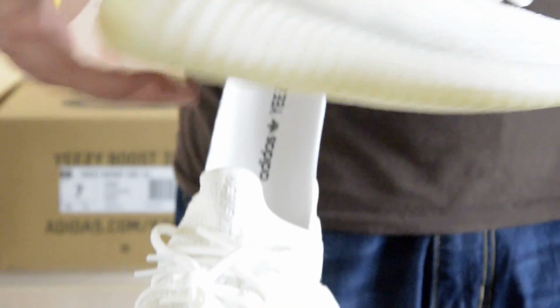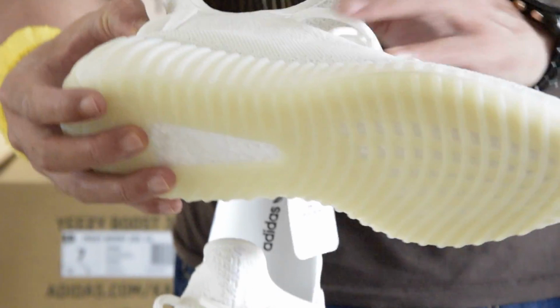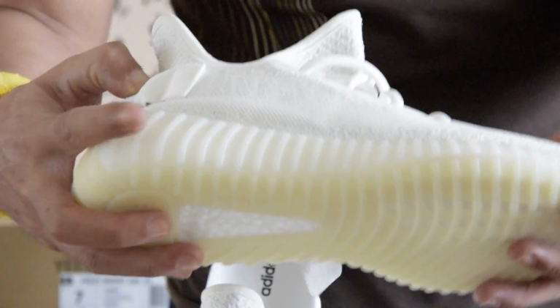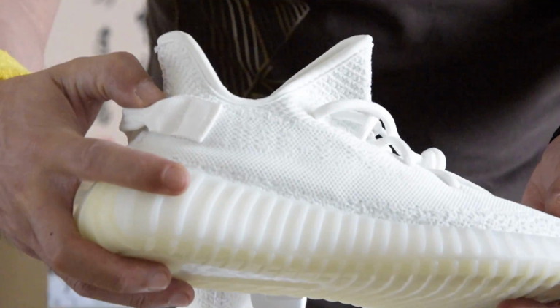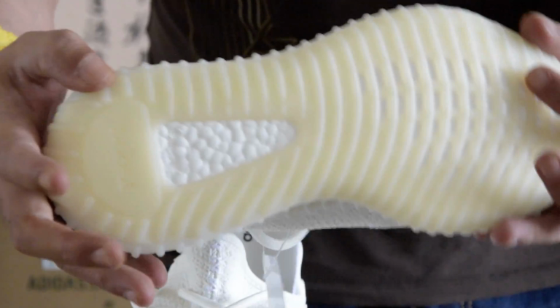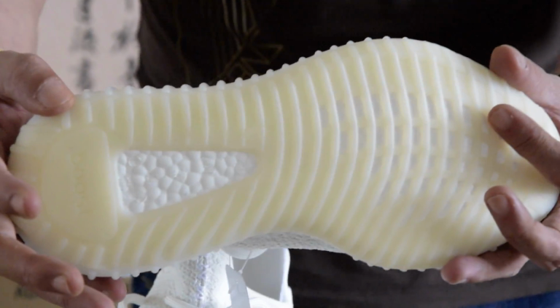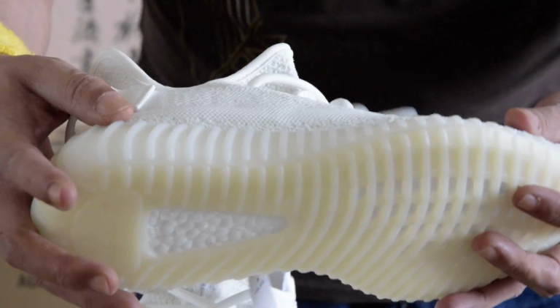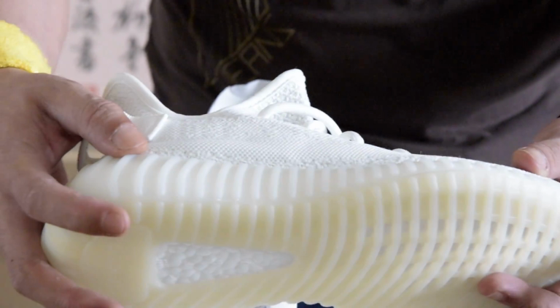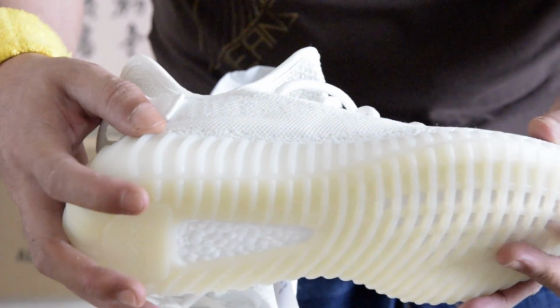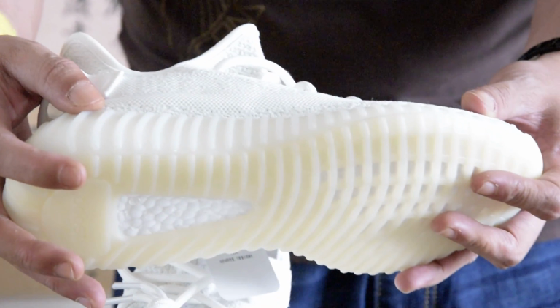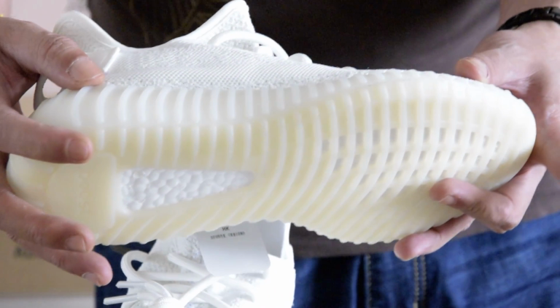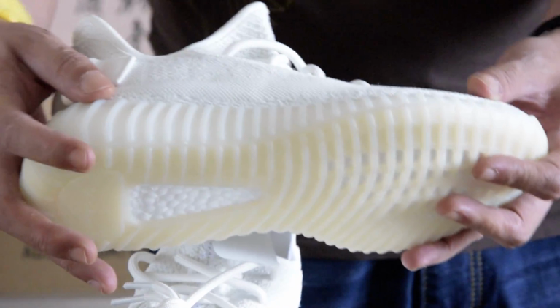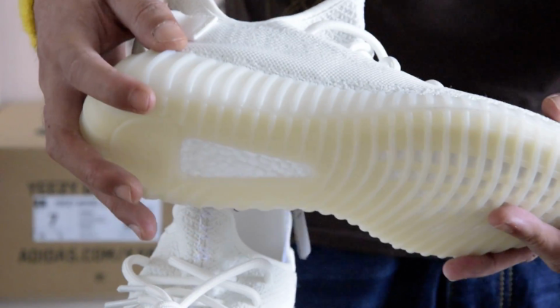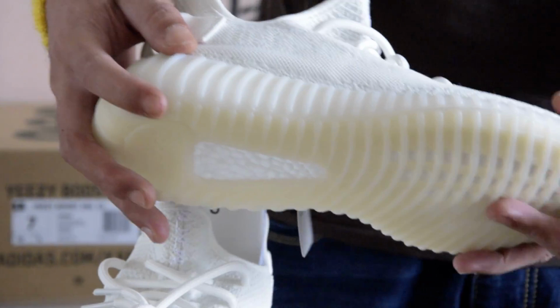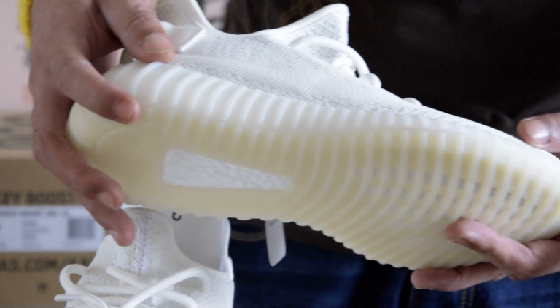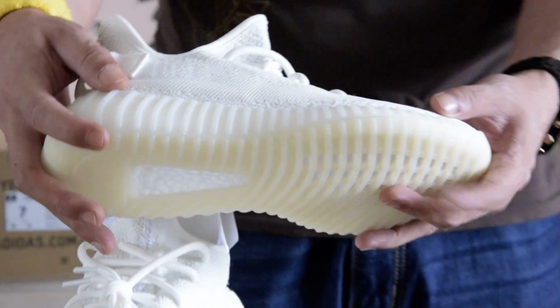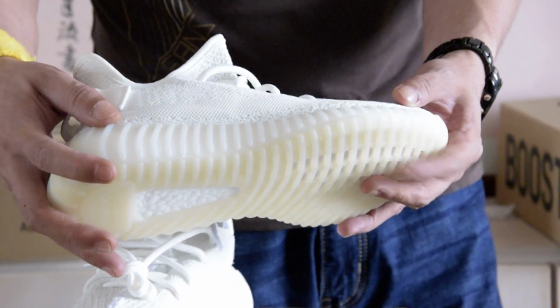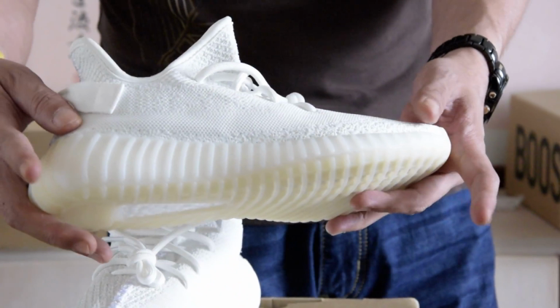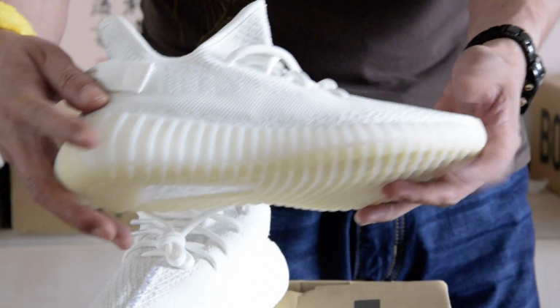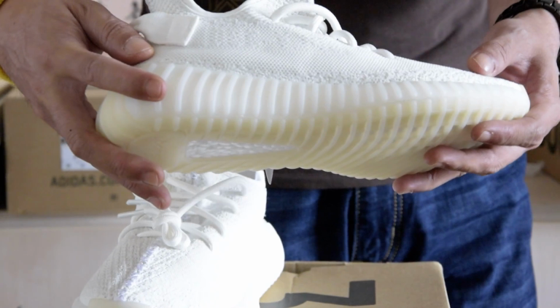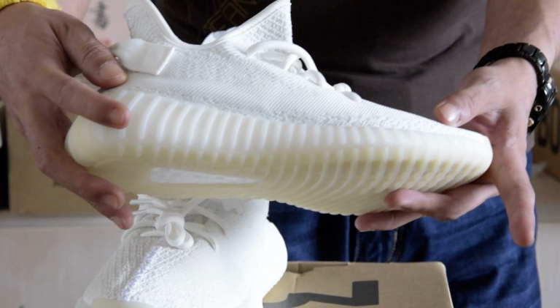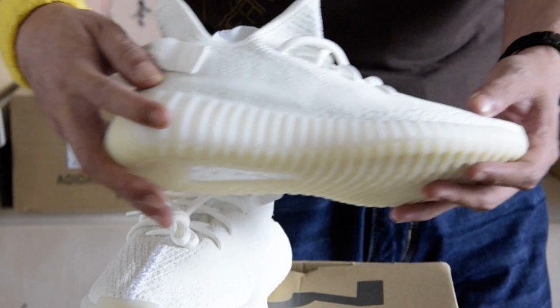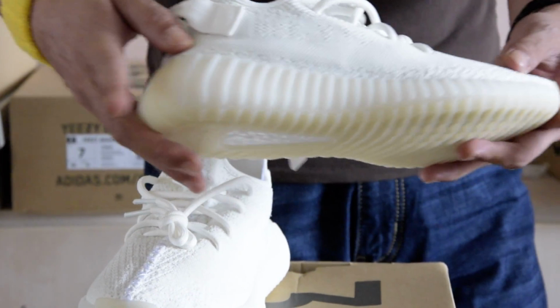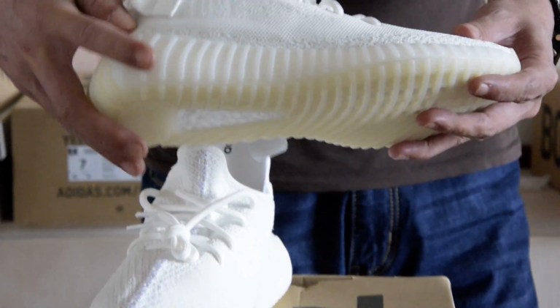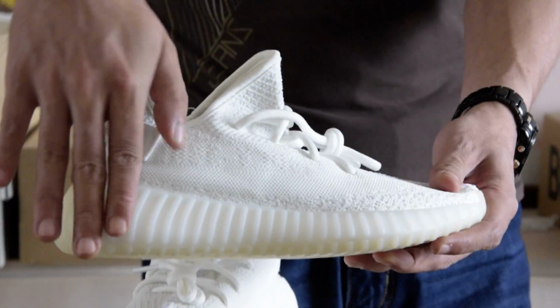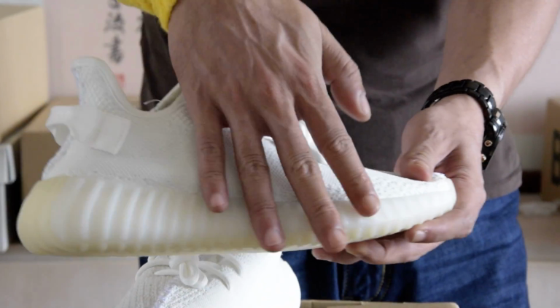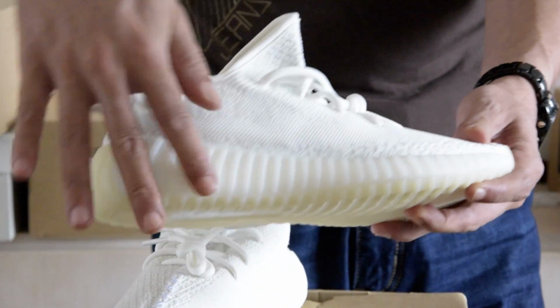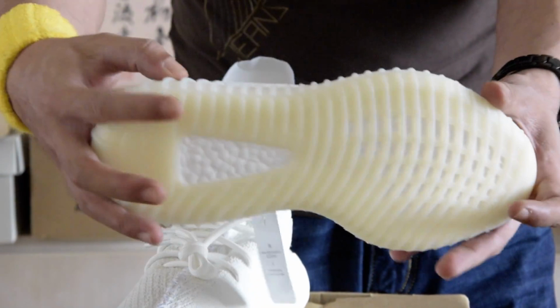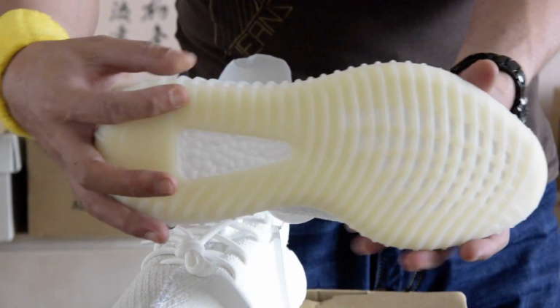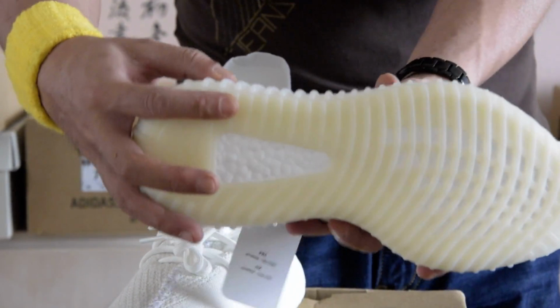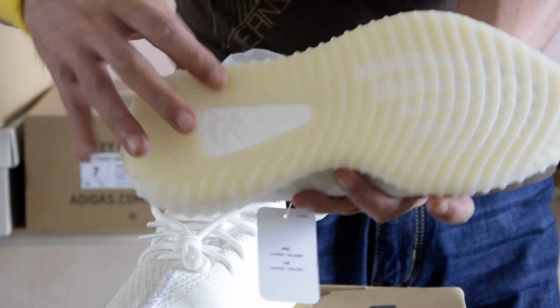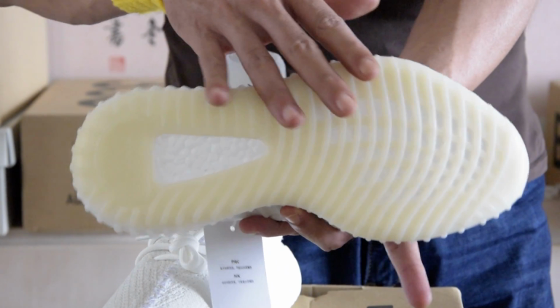The midsole and outsole are still the same as other V2s. There is a subtle variation in color between the midsole and outsole — the midsole color is milky white, whereas the outsole is more of a yellowish cream.